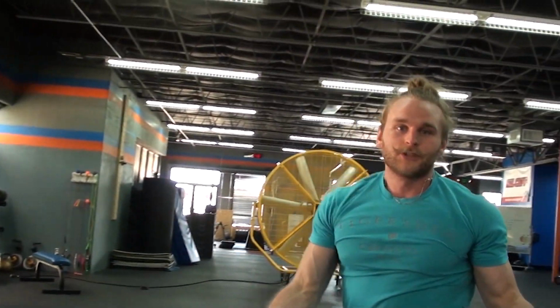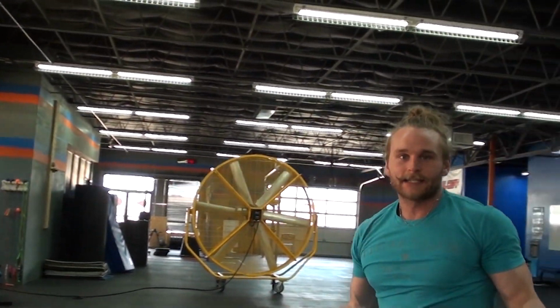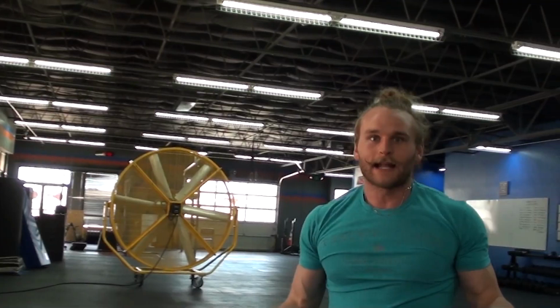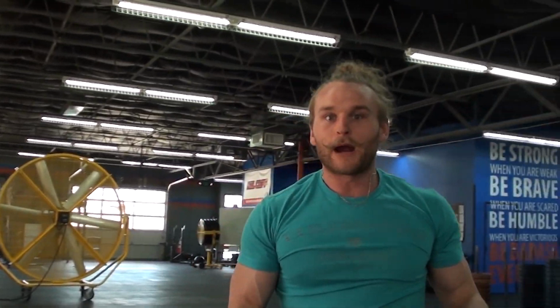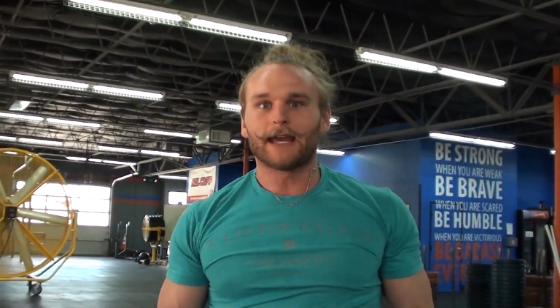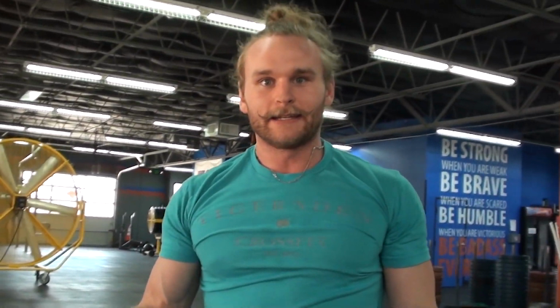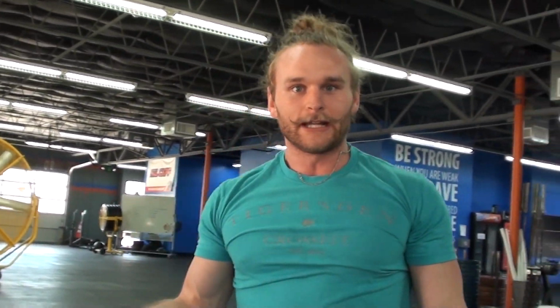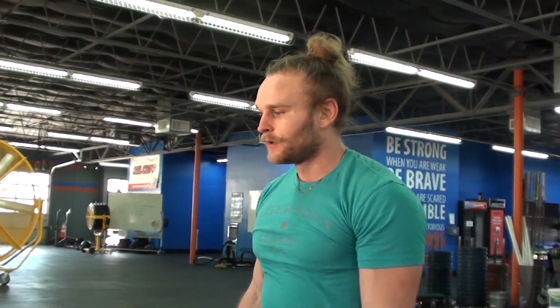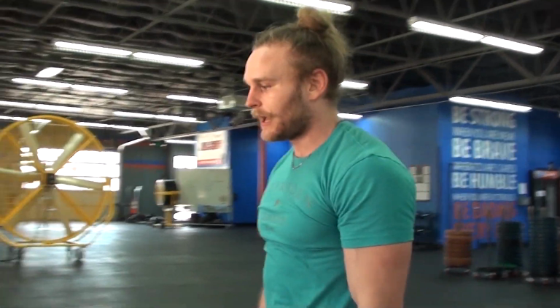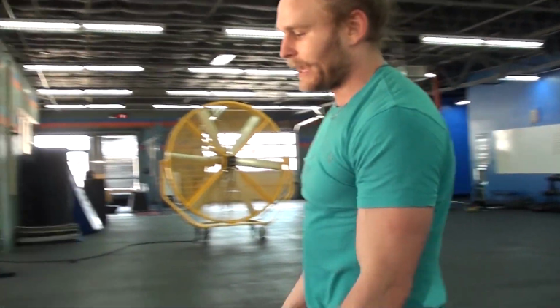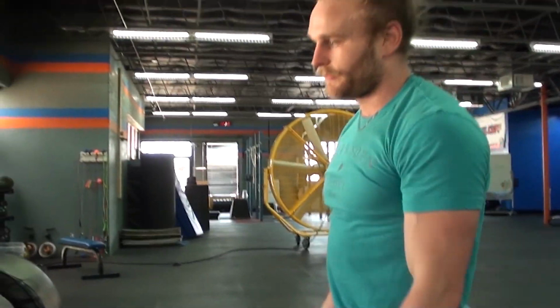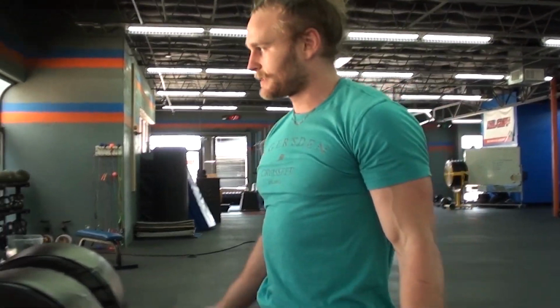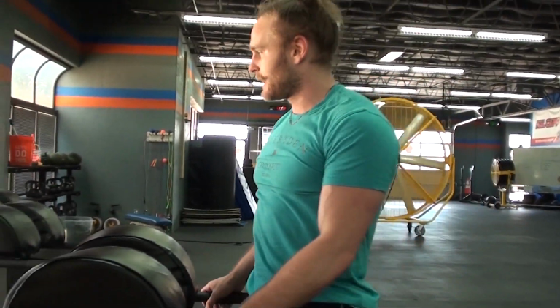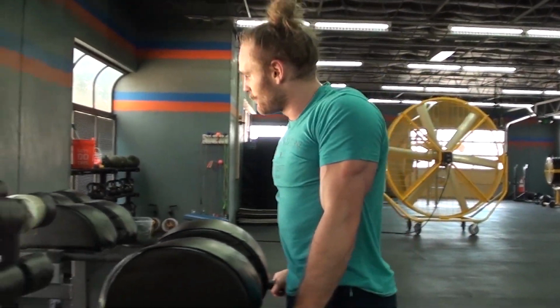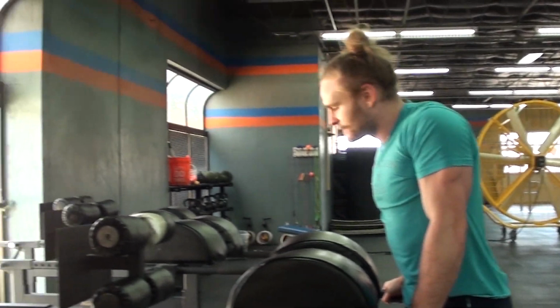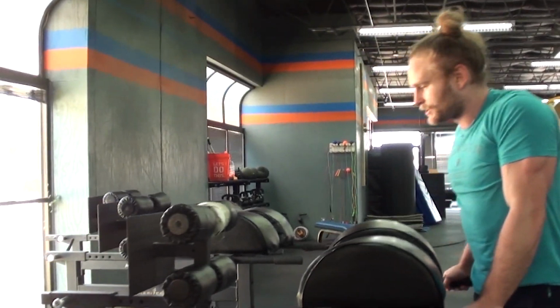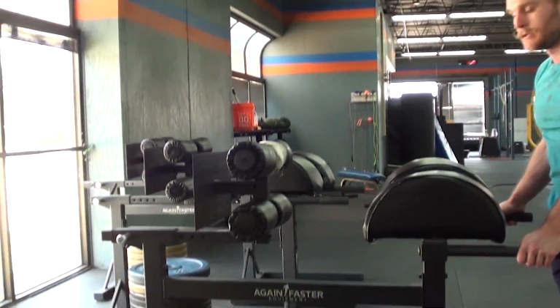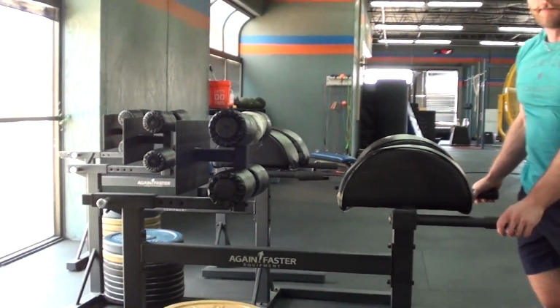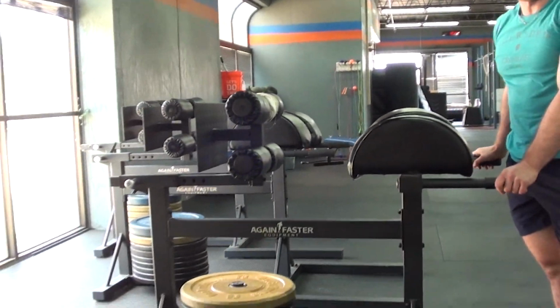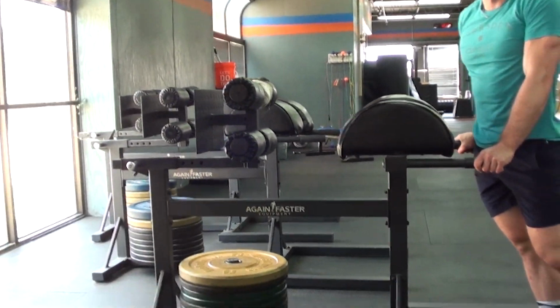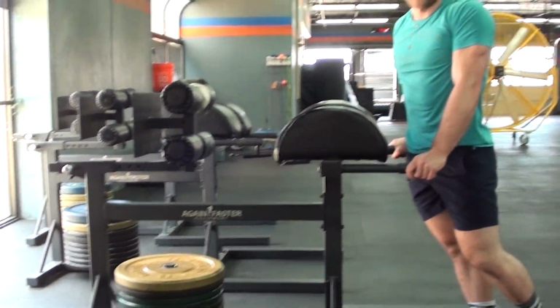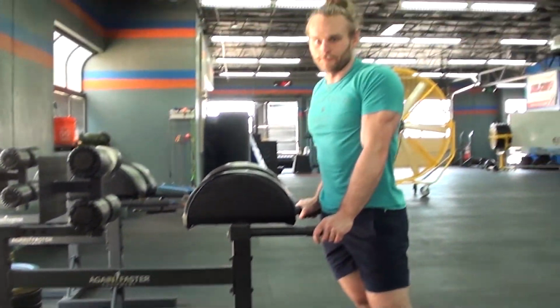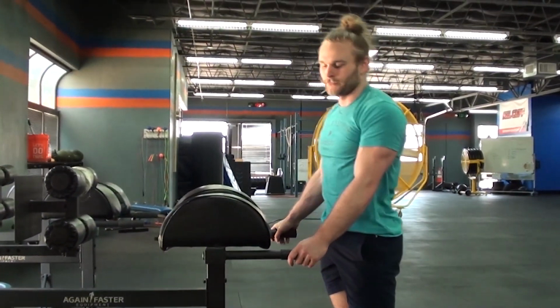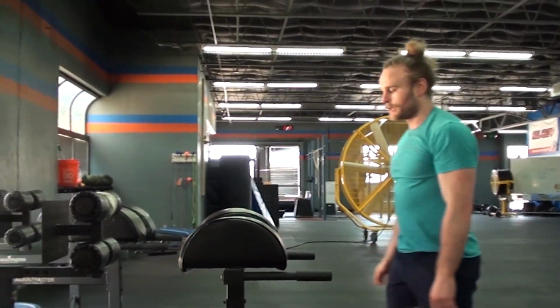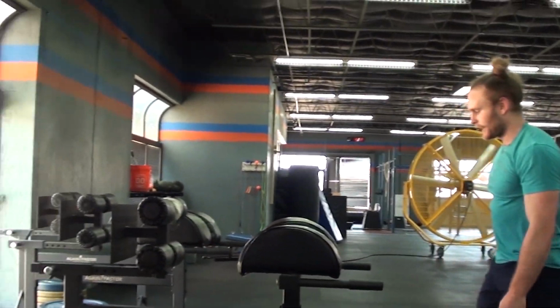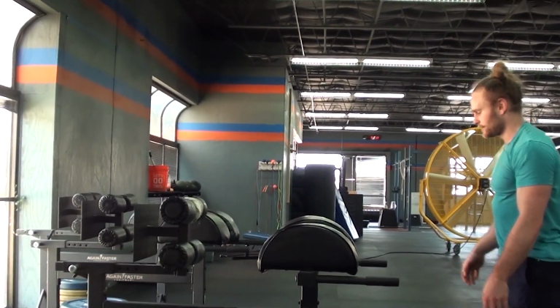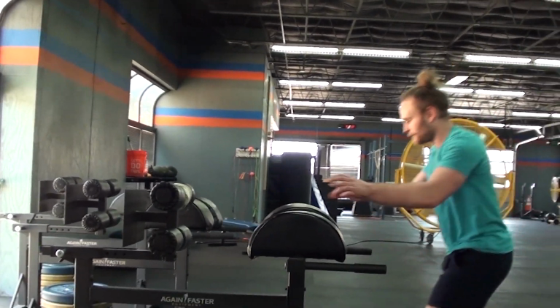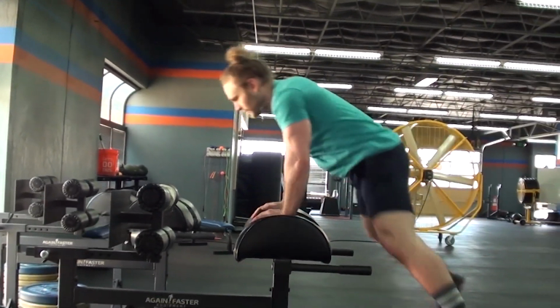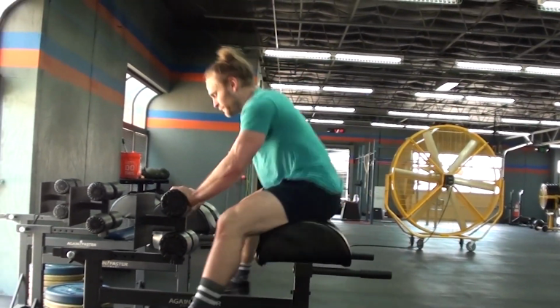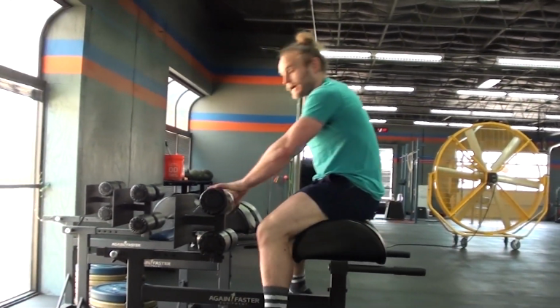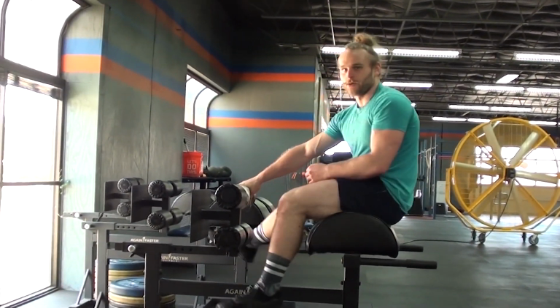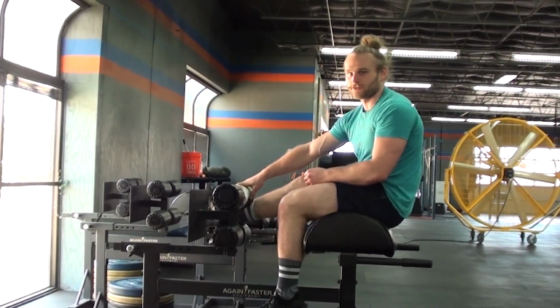Jamie Jakes here — that's how you properly exit a GHD. Here's how you get on a GHD. Just like that. It's the only way you're allowed to.